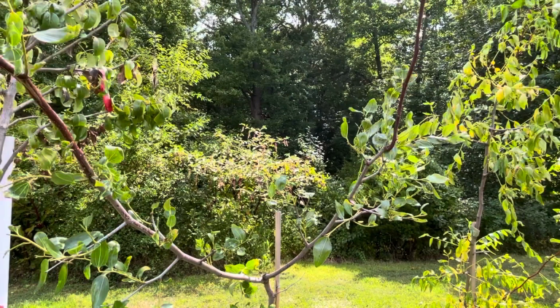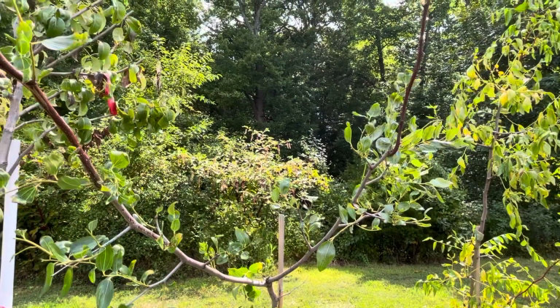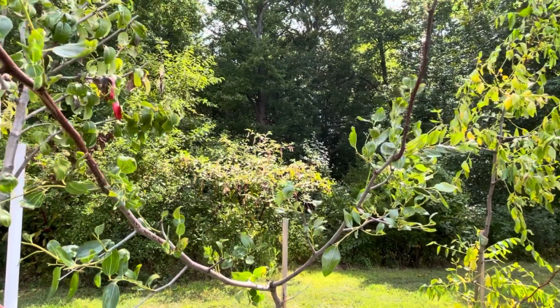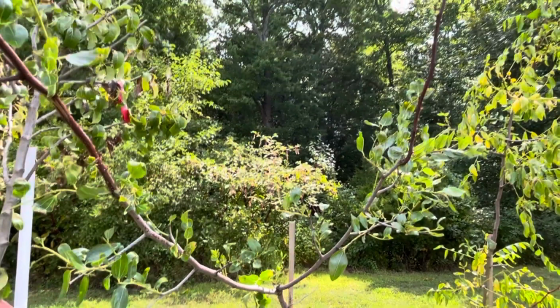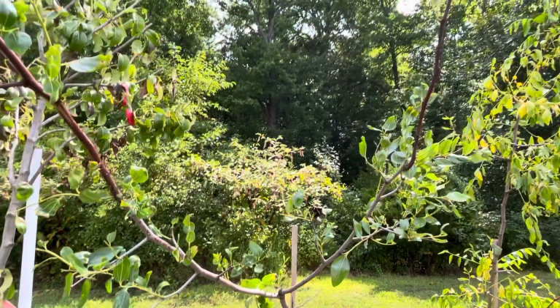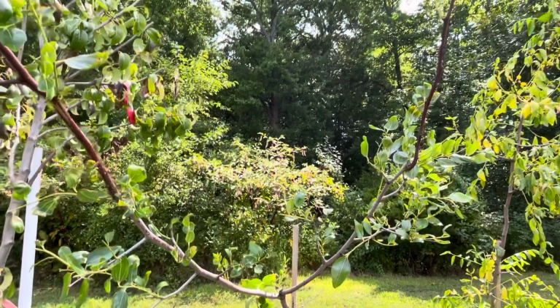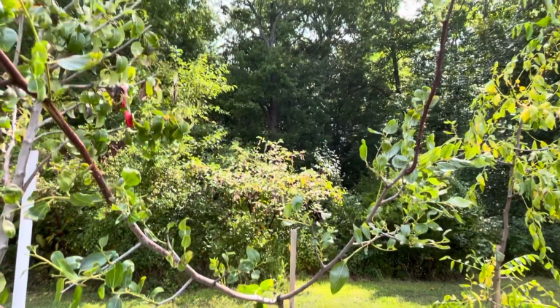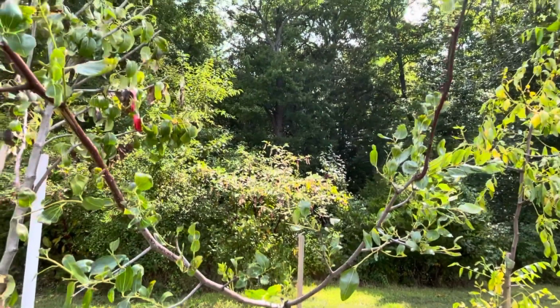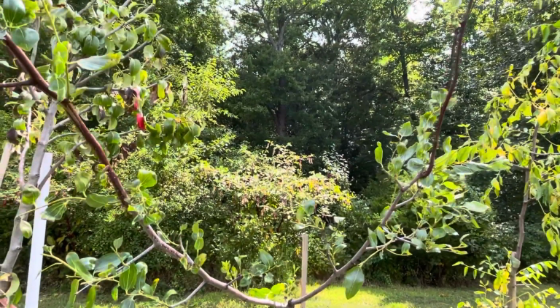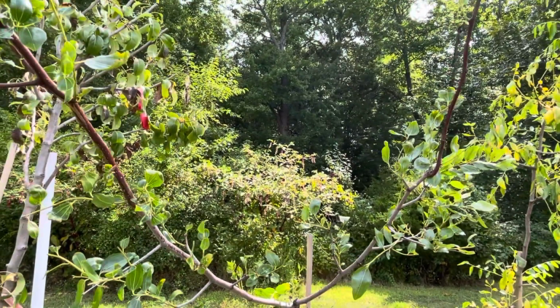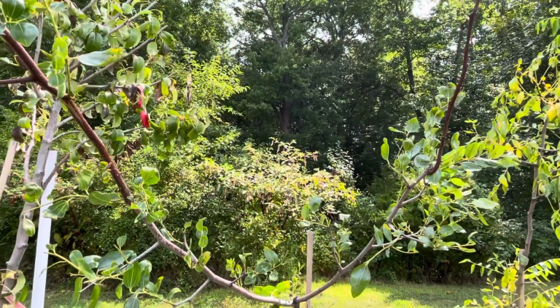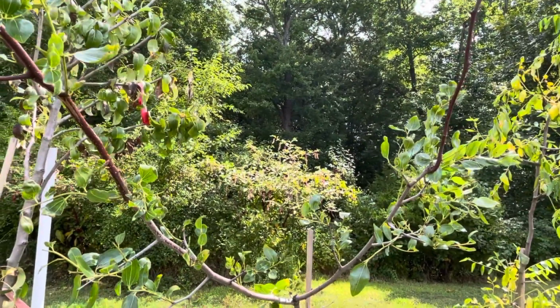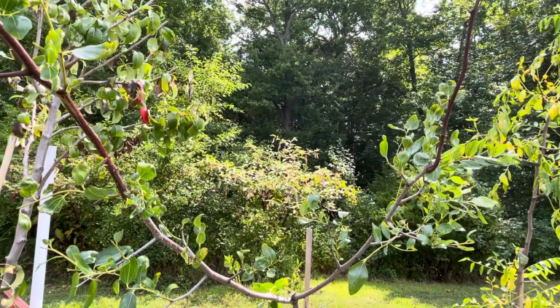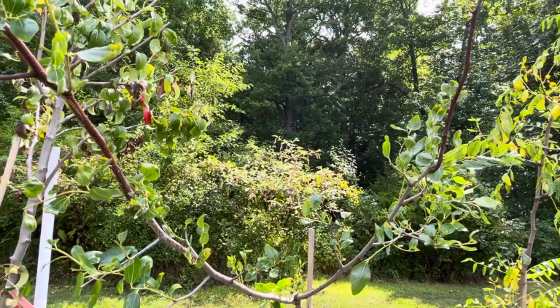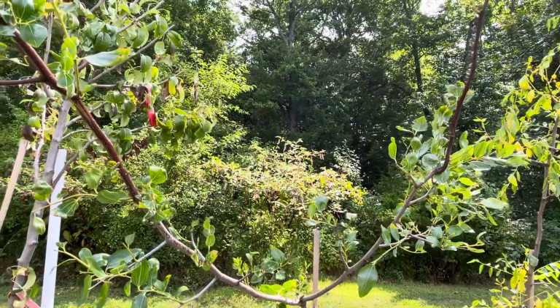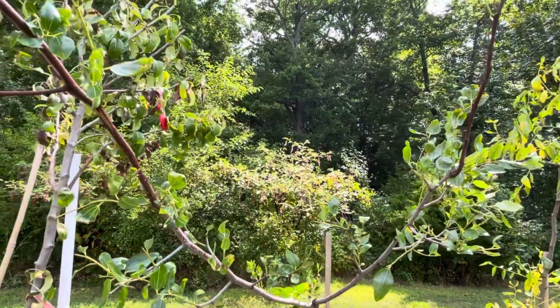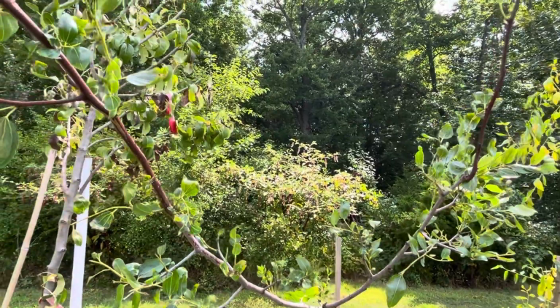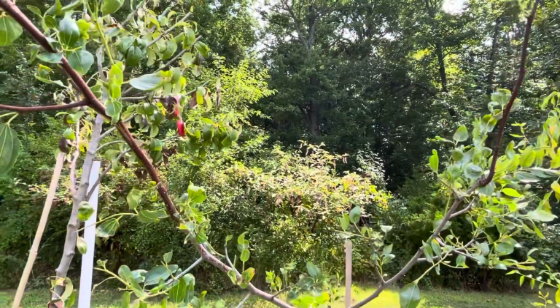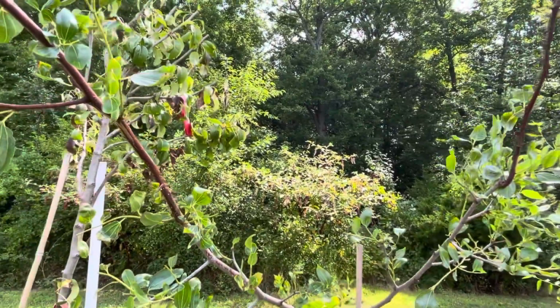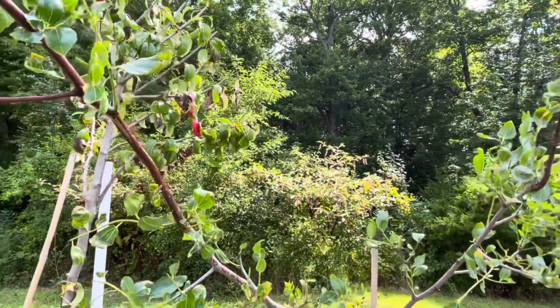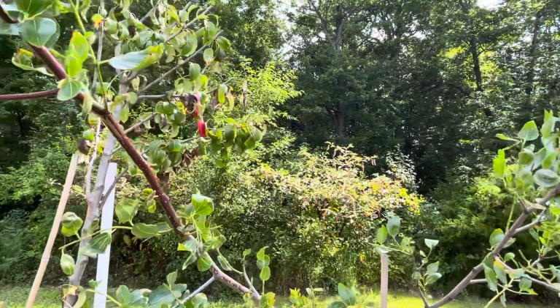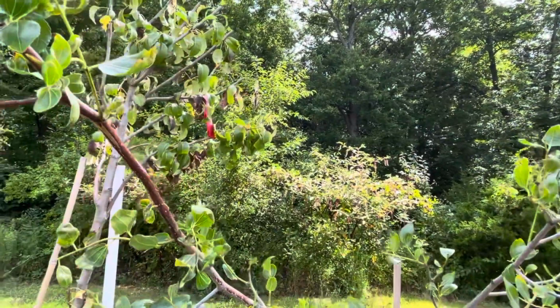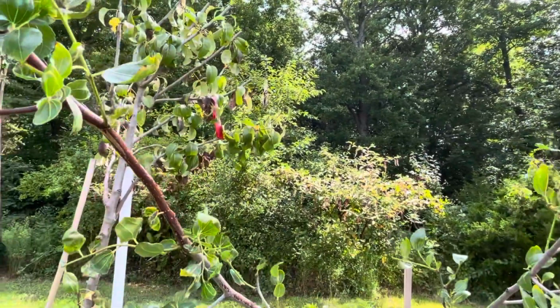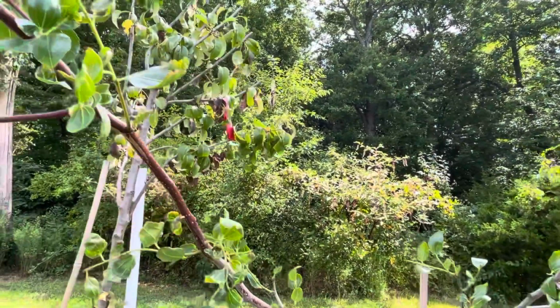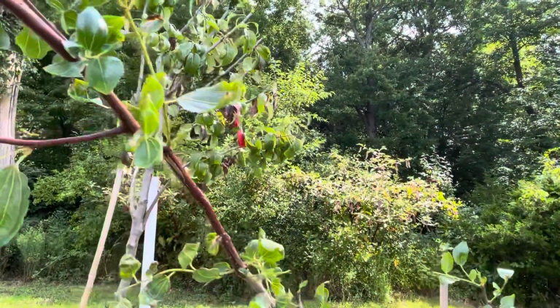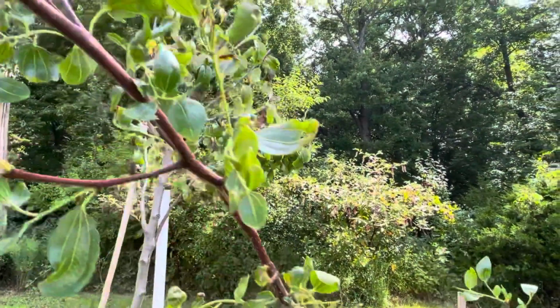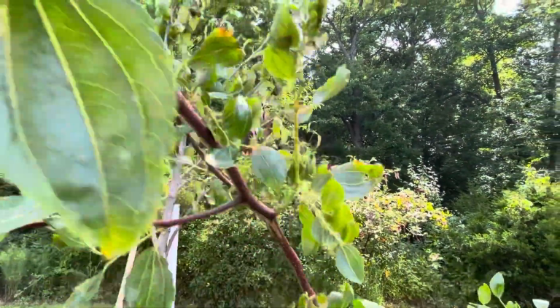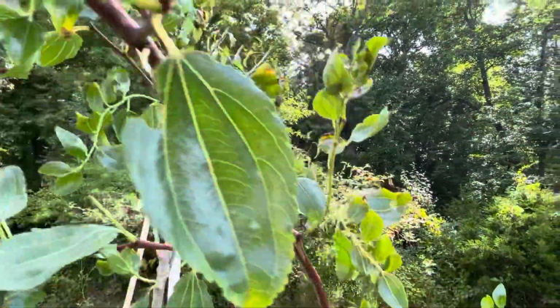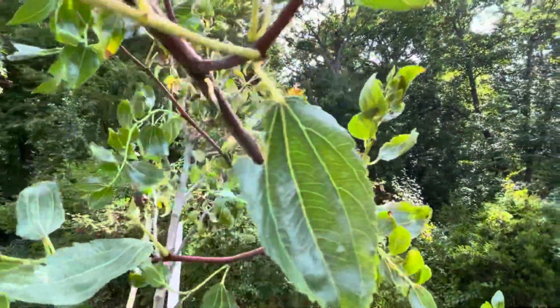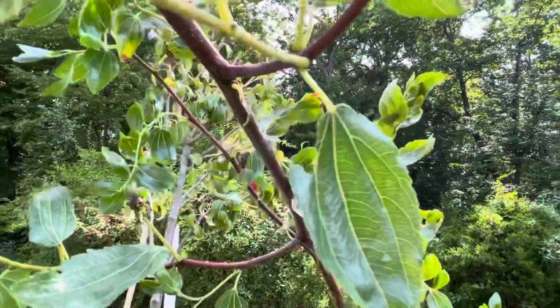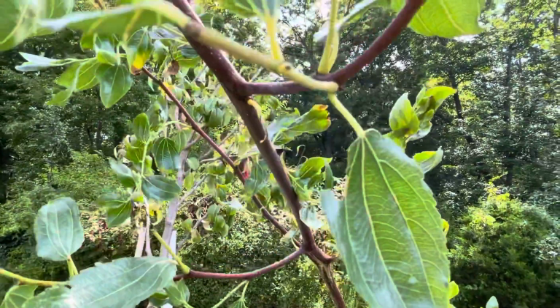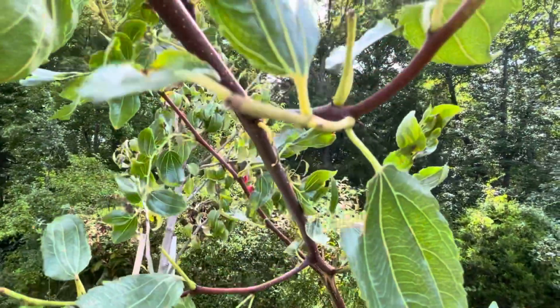Good morning everyone. Today is August 27, 2022. And here's the update on Mpachi.